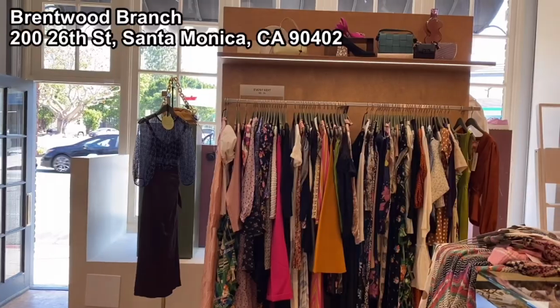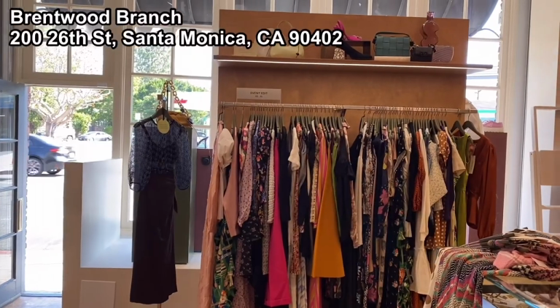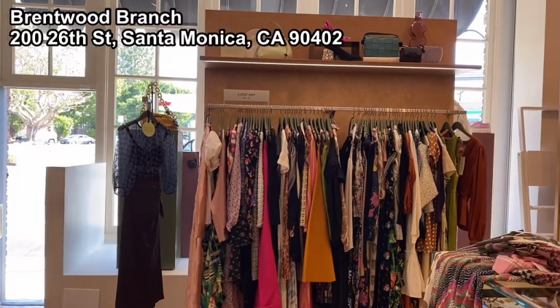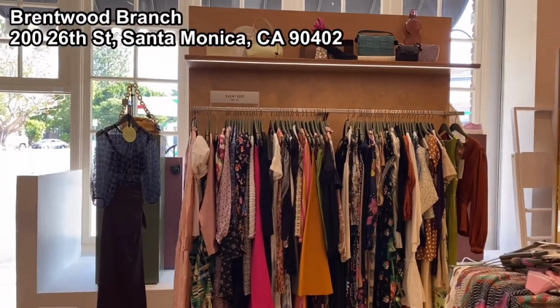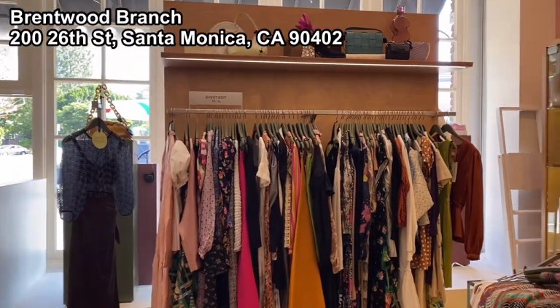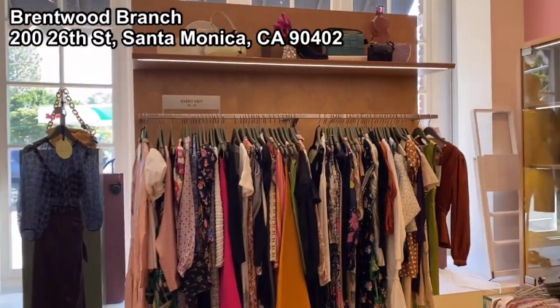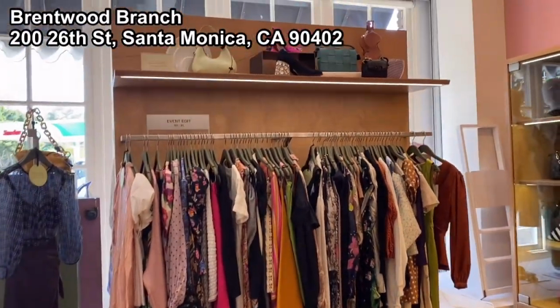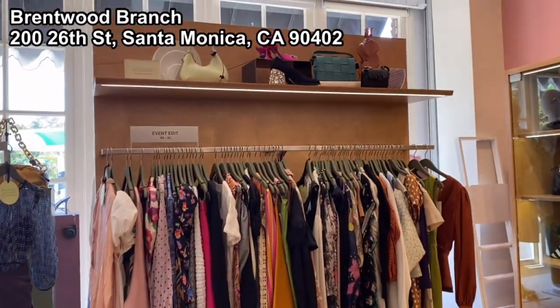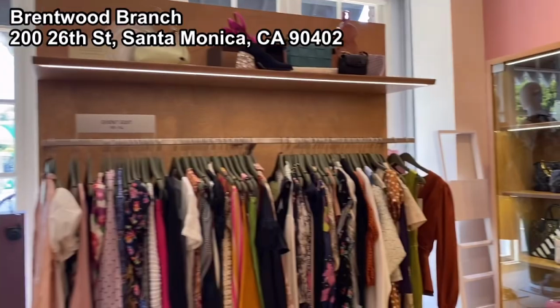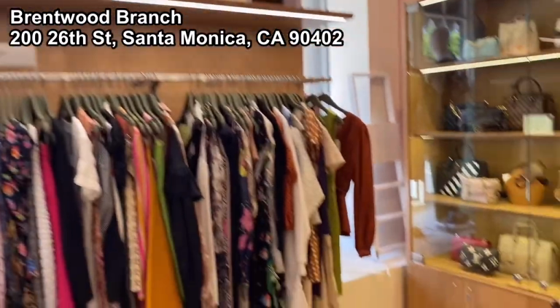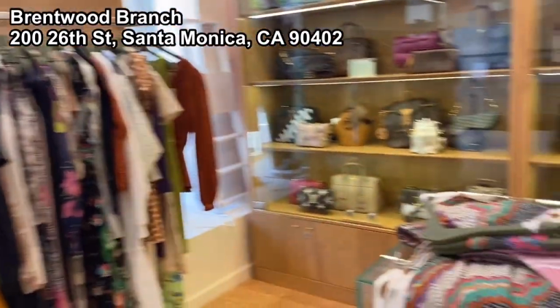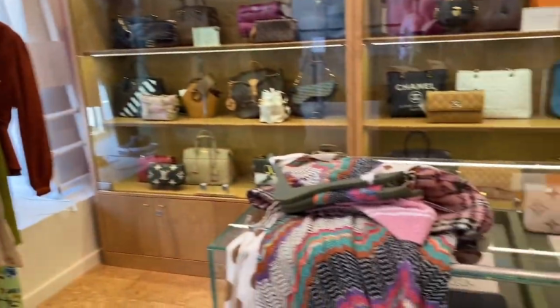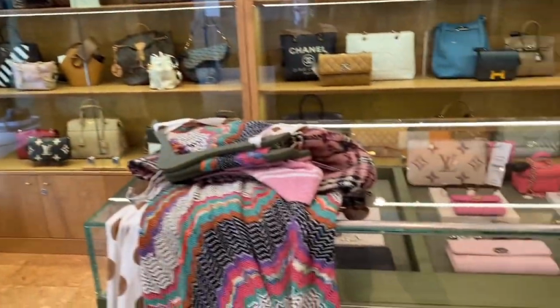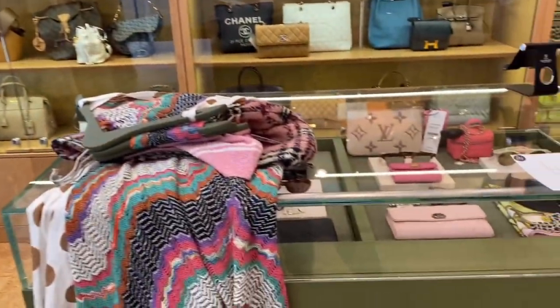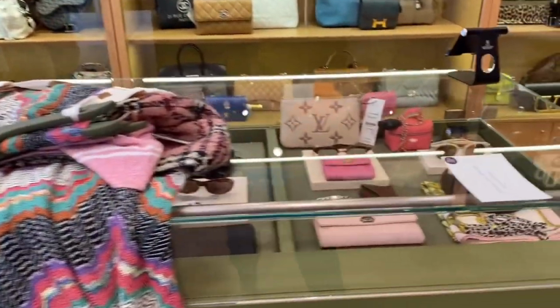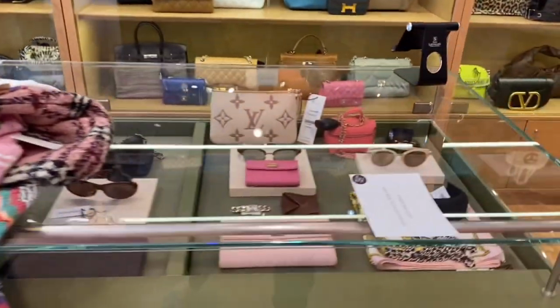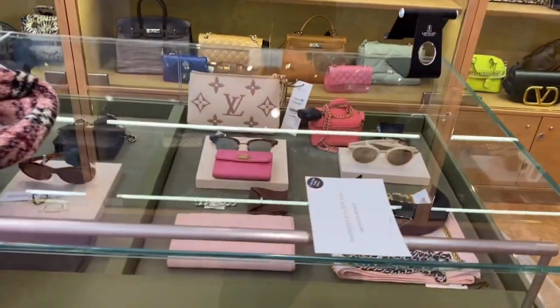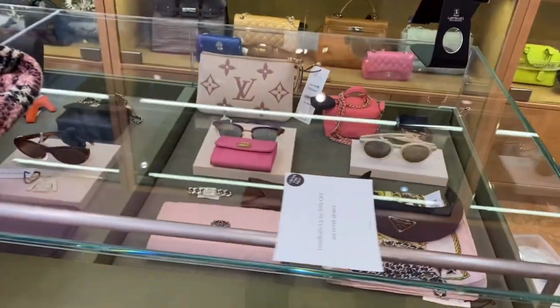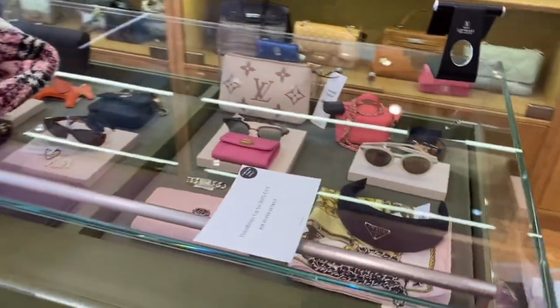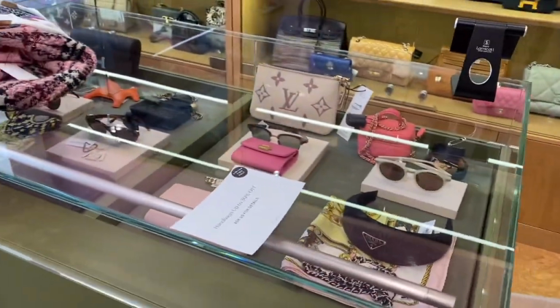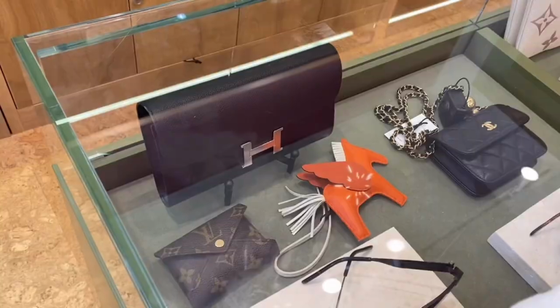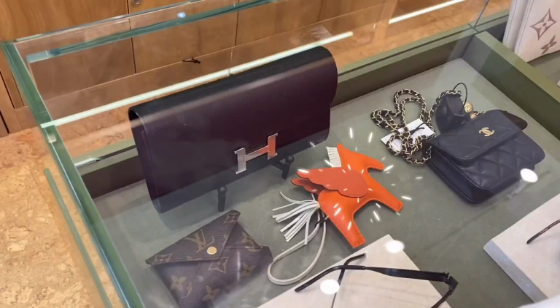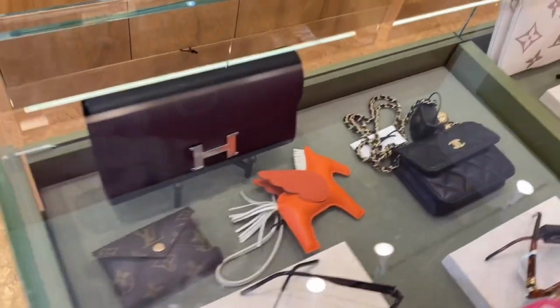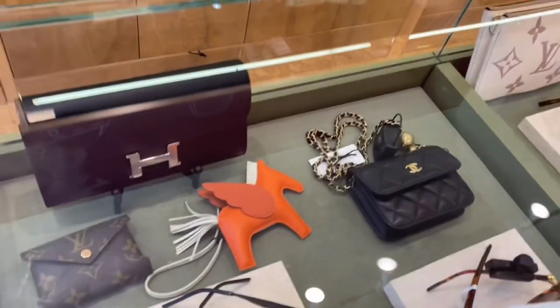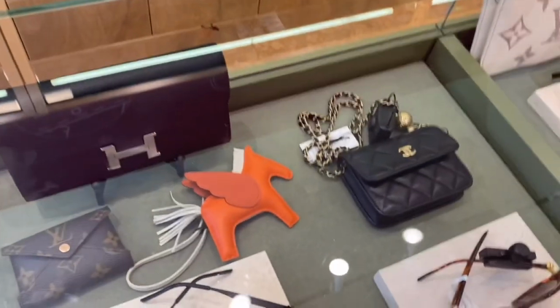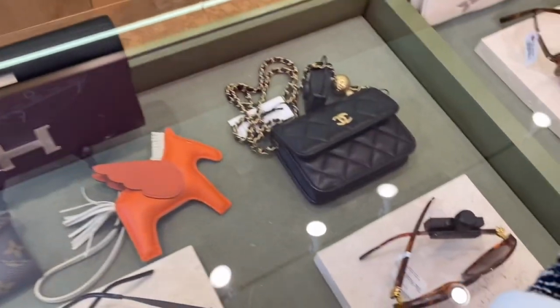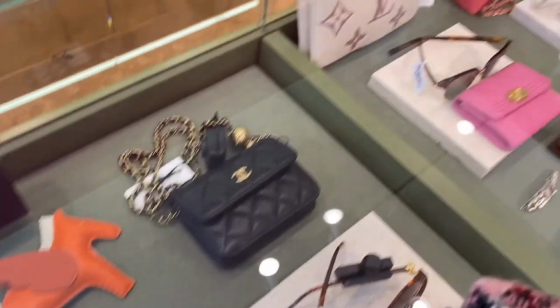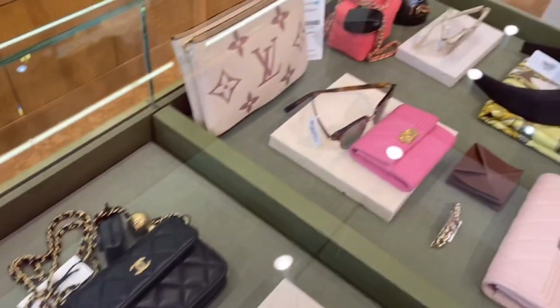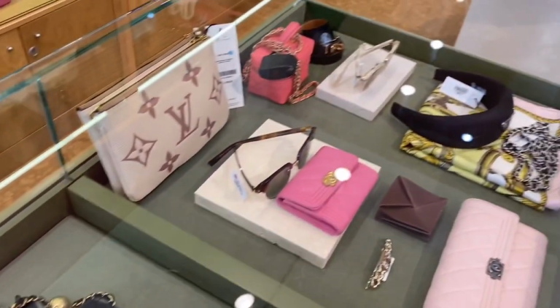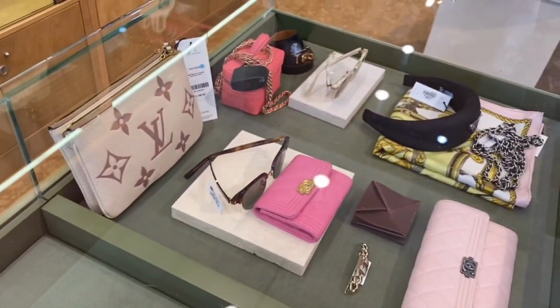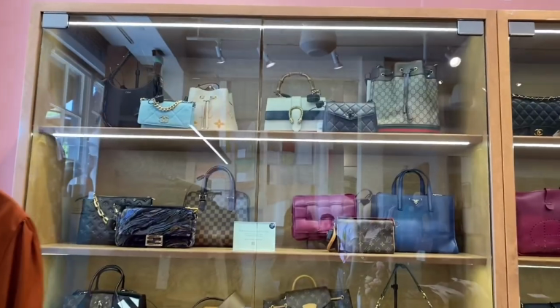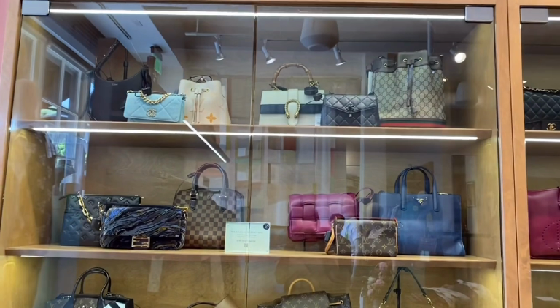Now, moving on to the Brentwood branch. The Brentwood branch was smaller than the Melrose branch, but they had good items as well. You can see lots of rare items, like this Pegase and Rodeo. I could see so many cute items.